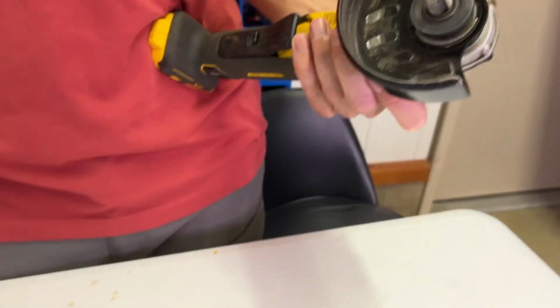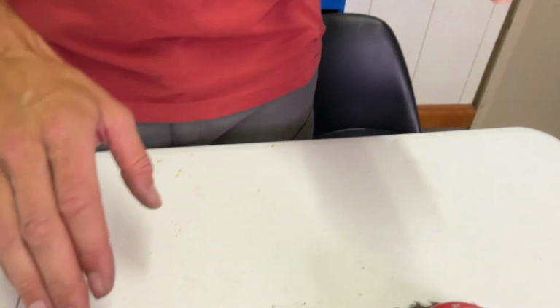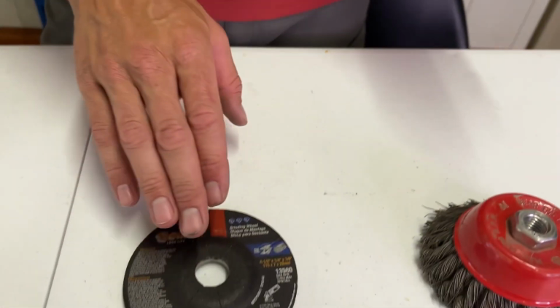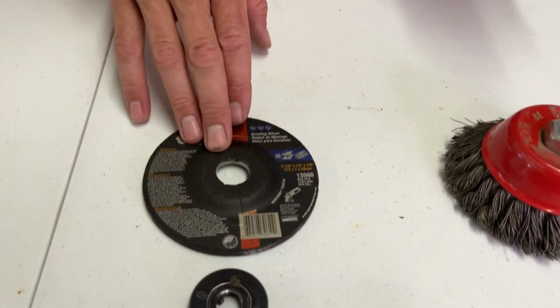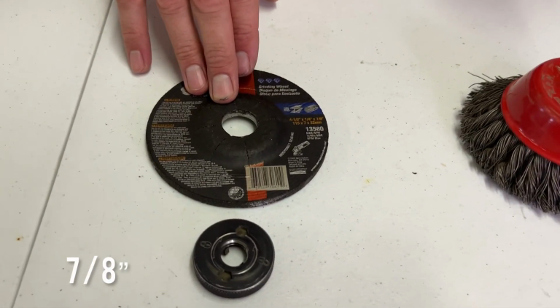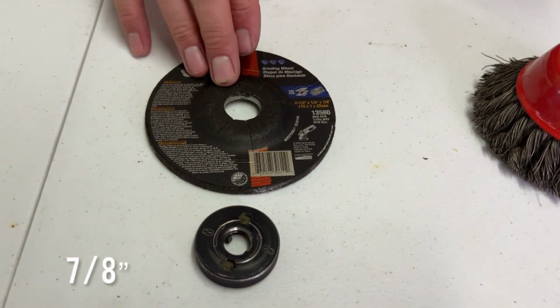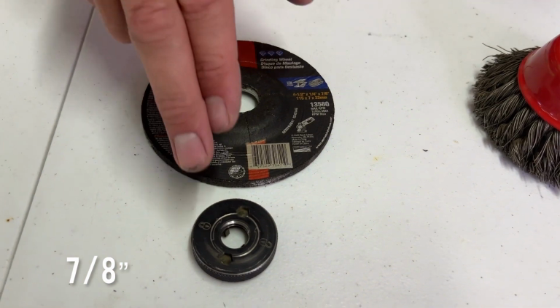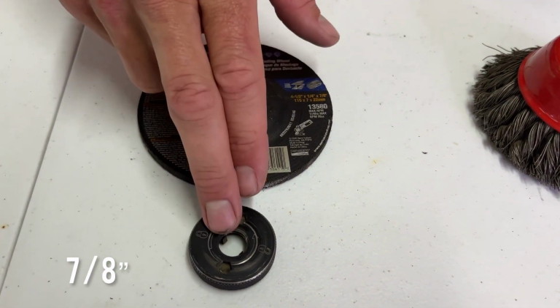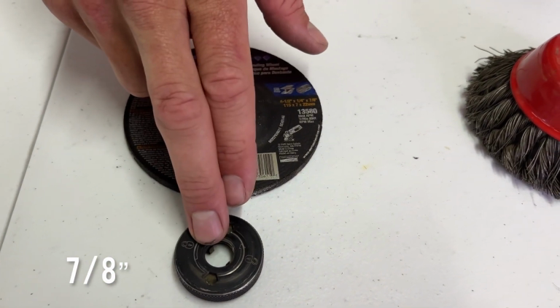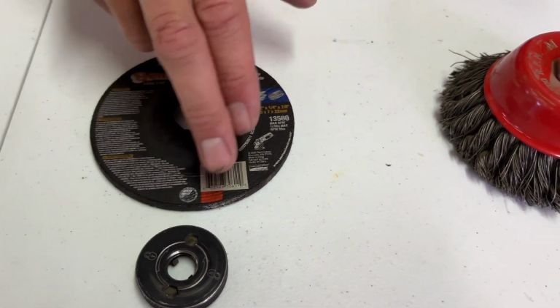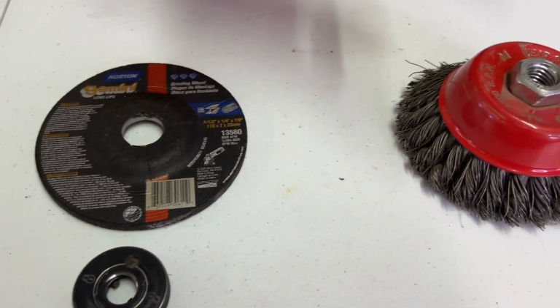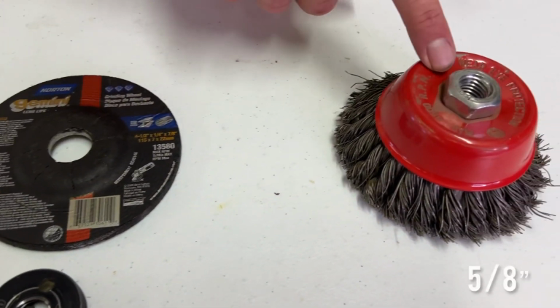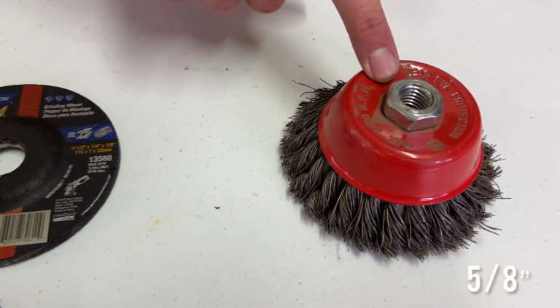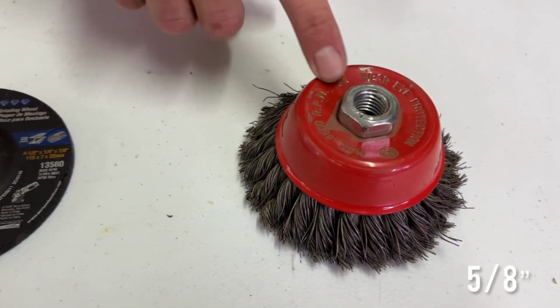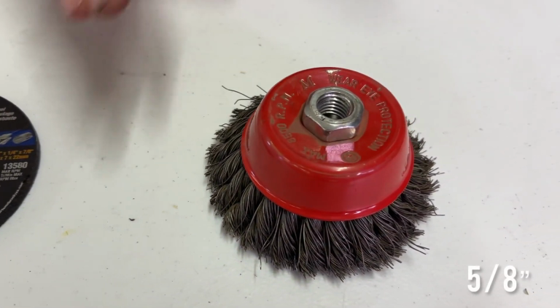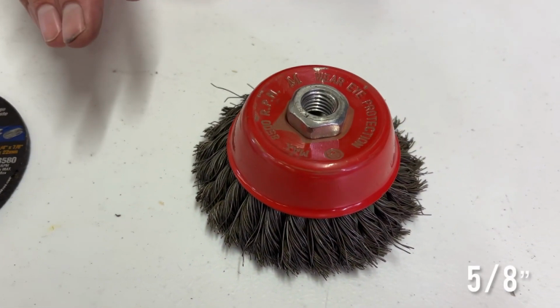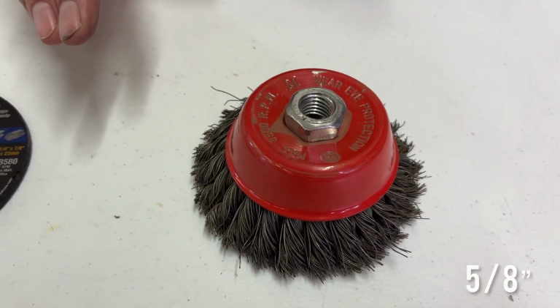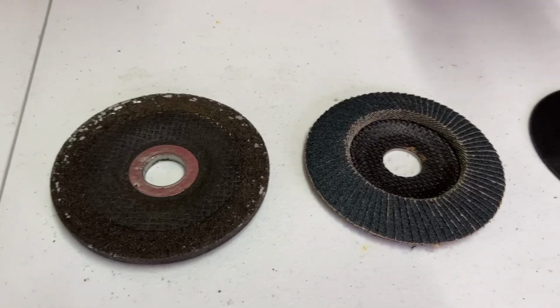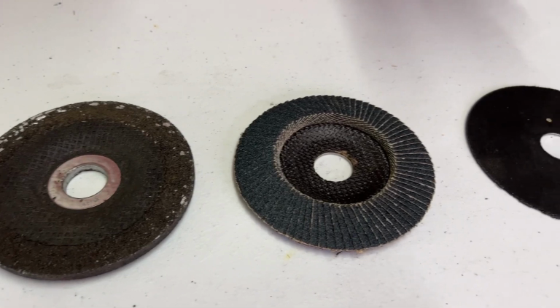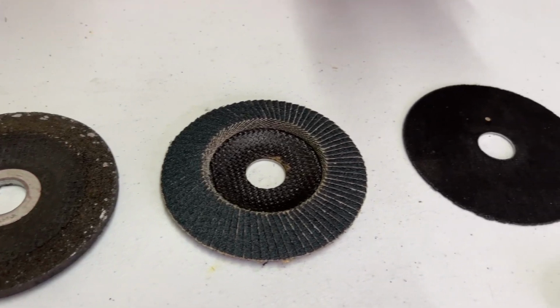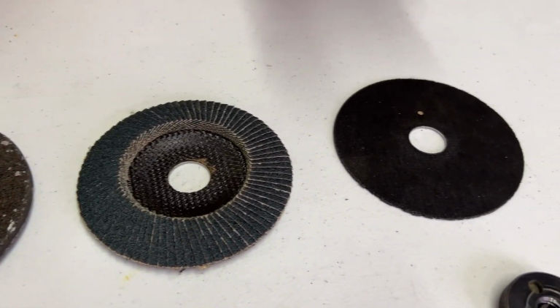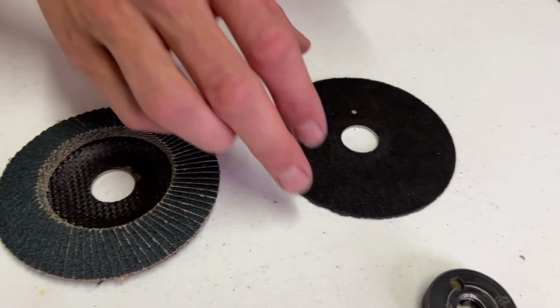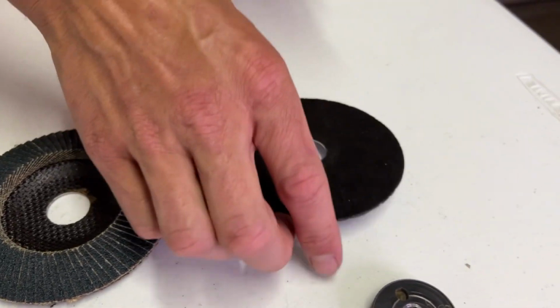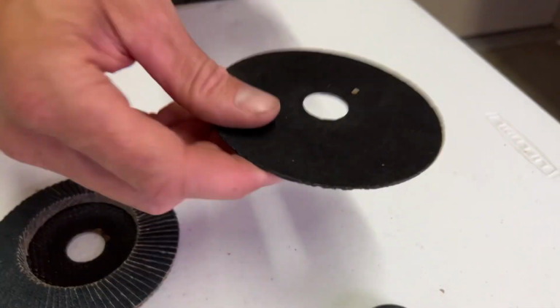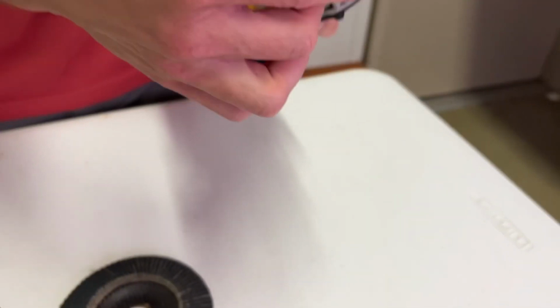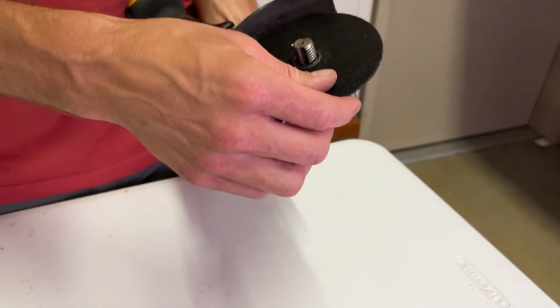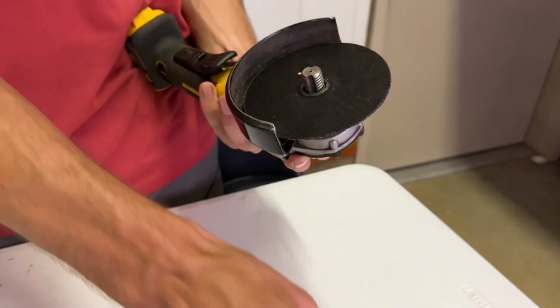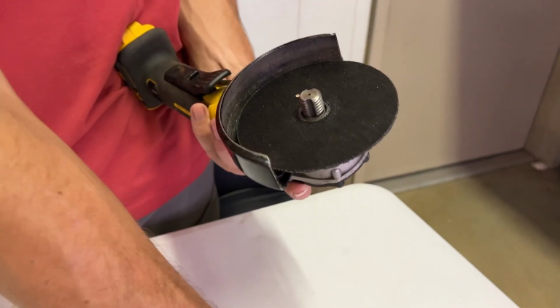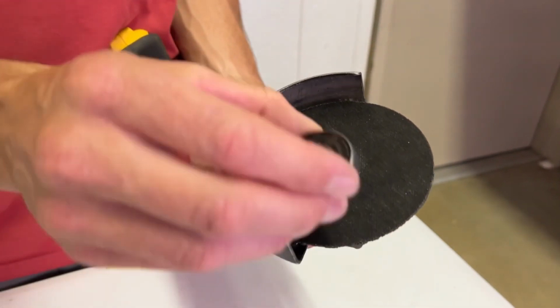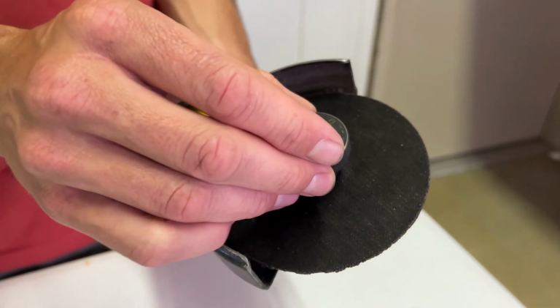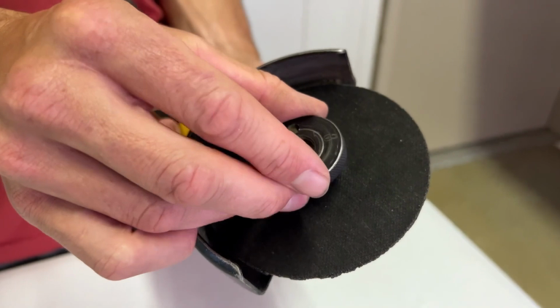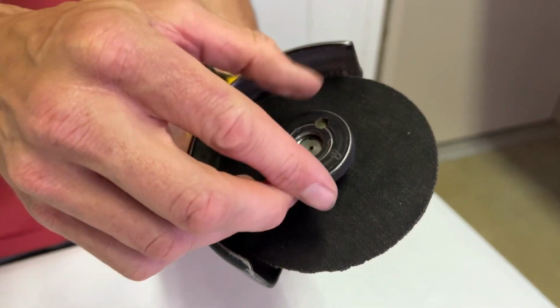To recap: you'll use 7/8 inch when the grinder's nut secures the blade, and you'll use 5/8 inch when you thread on an attachment. The grinding wheels and cutoff blades you can use come in a few different shapes and they all use a nut to secure them to the 7/8 inch arbor.